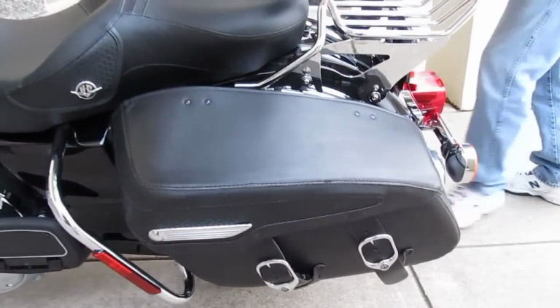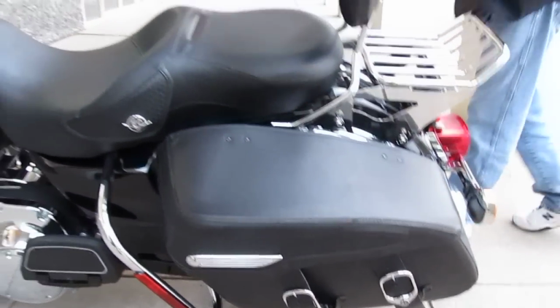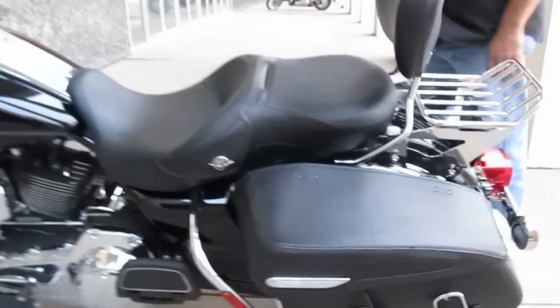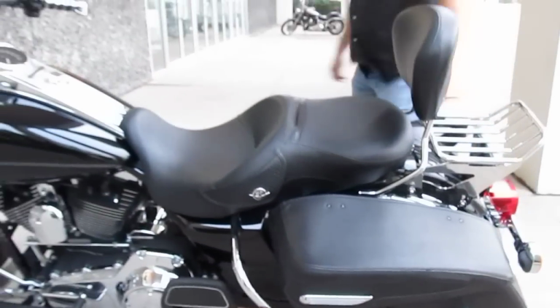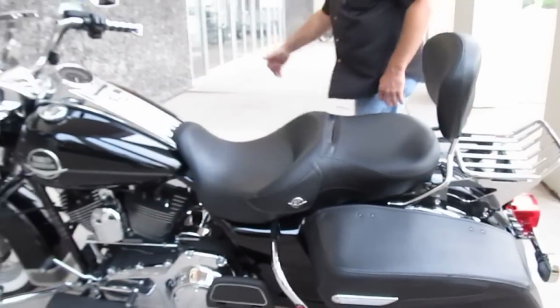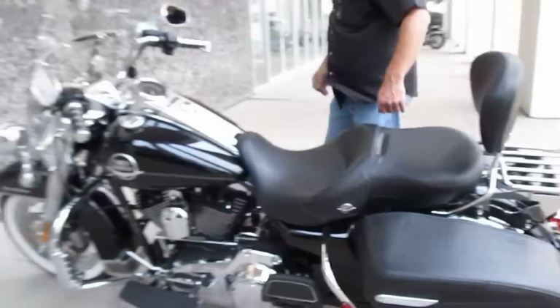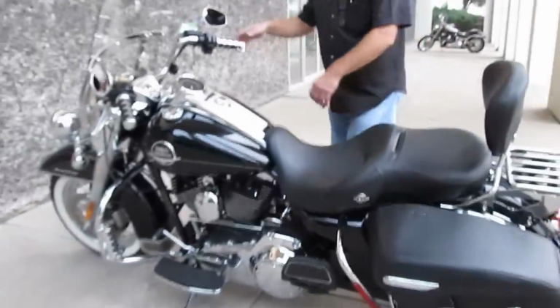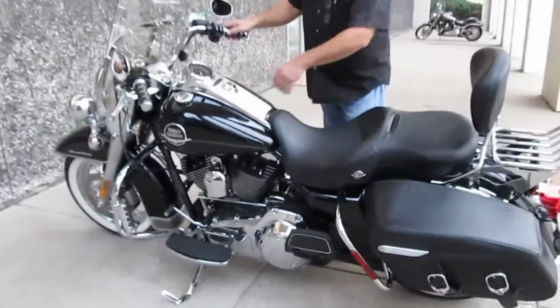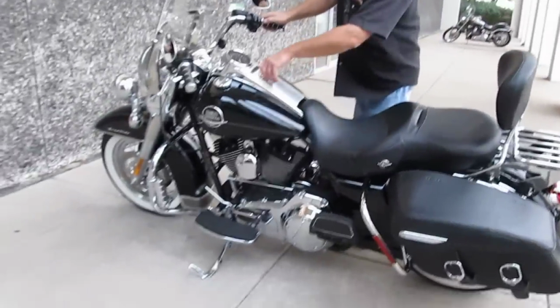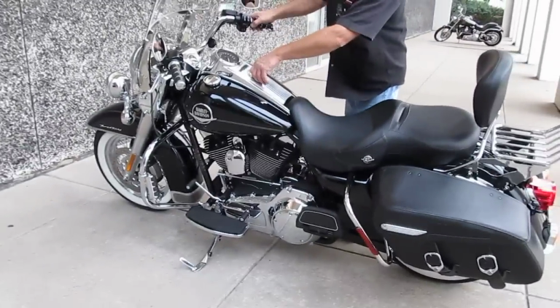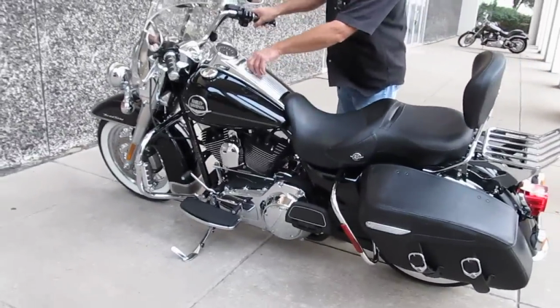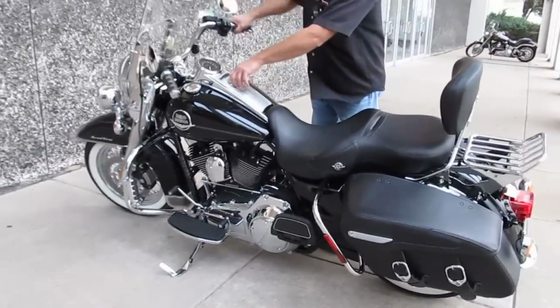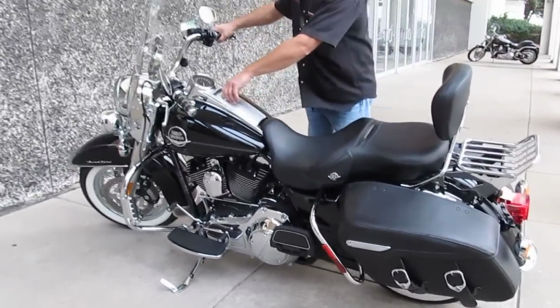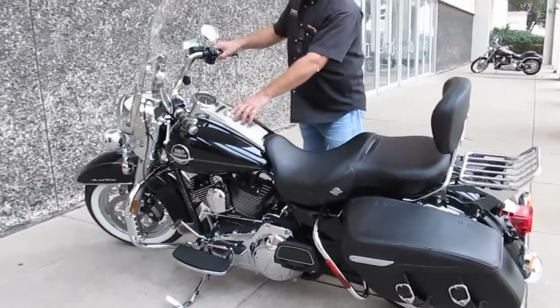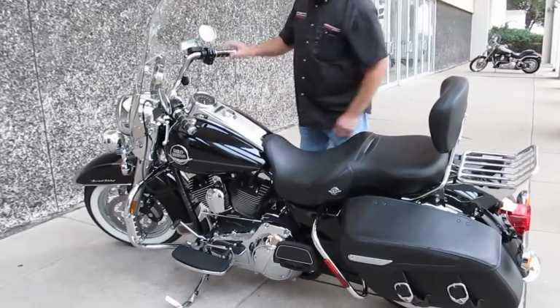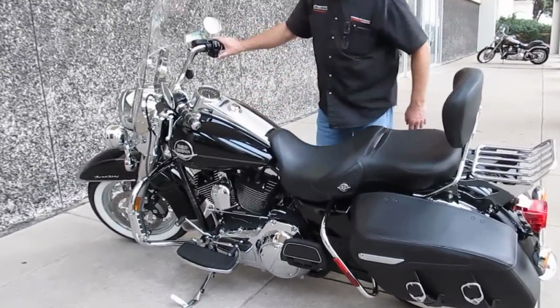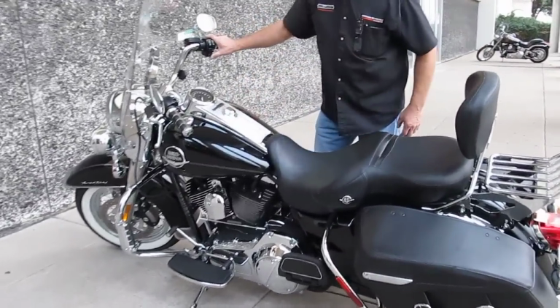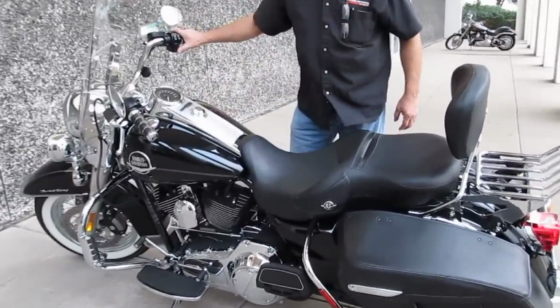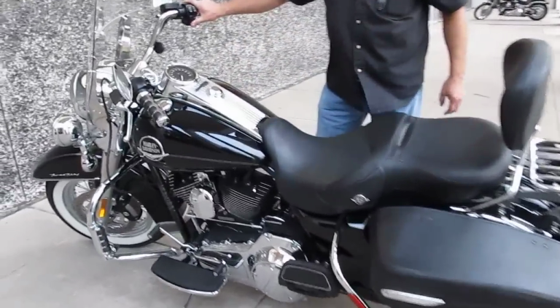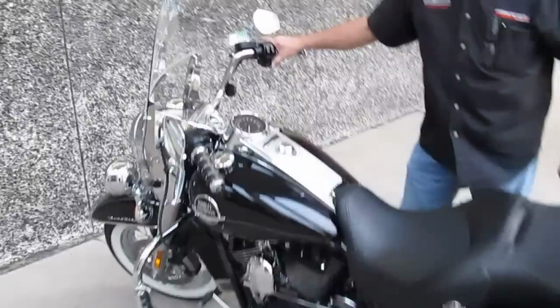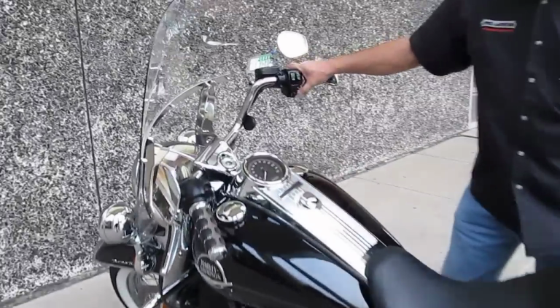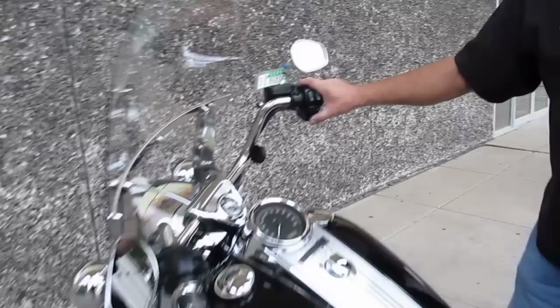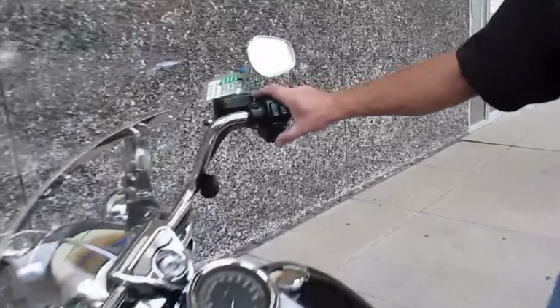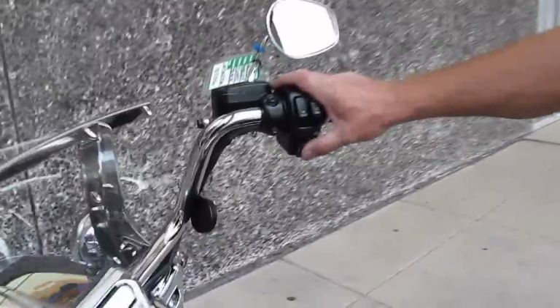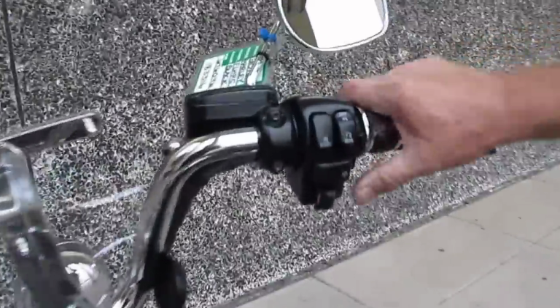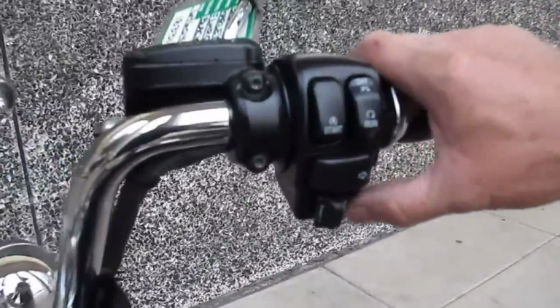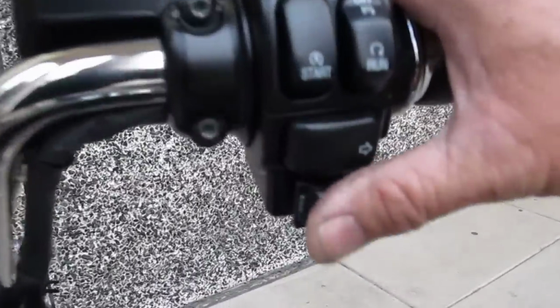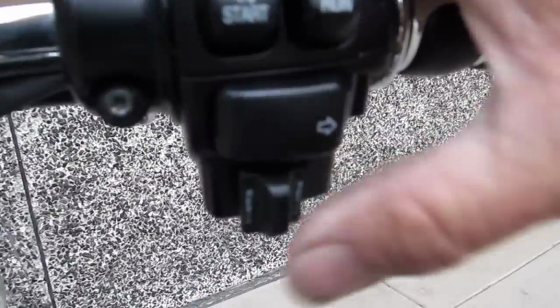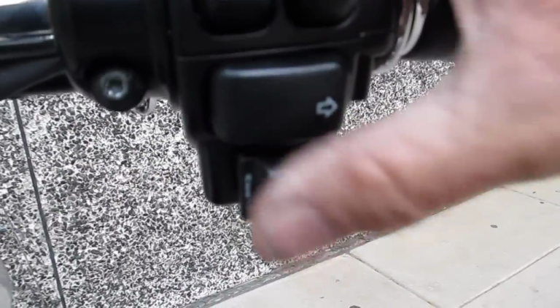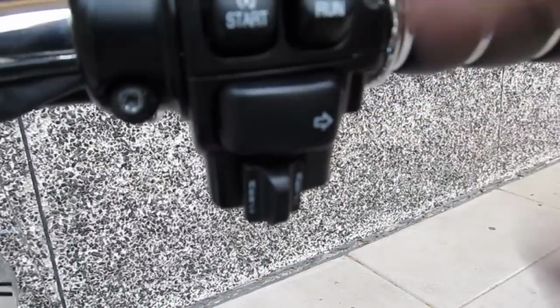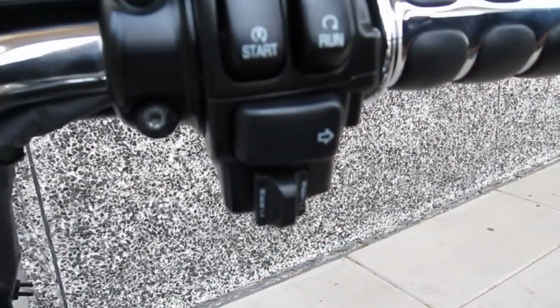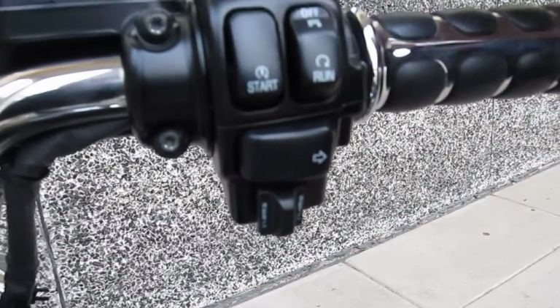Excellent tires on this bike. We're going to crank it up and let you give it a listen. The Road King Classic — I wanted to mention this to you — it's the one with the electronic cruise control, so that is really handy on a trip.